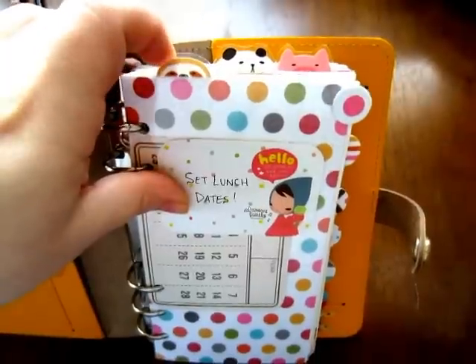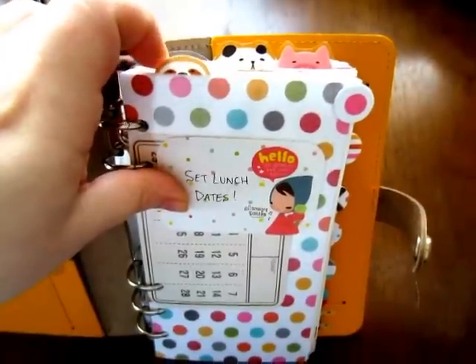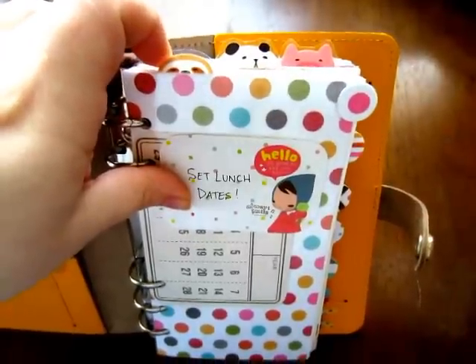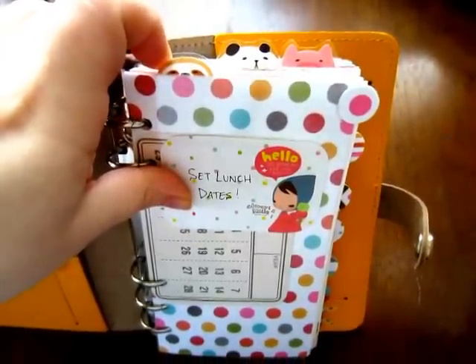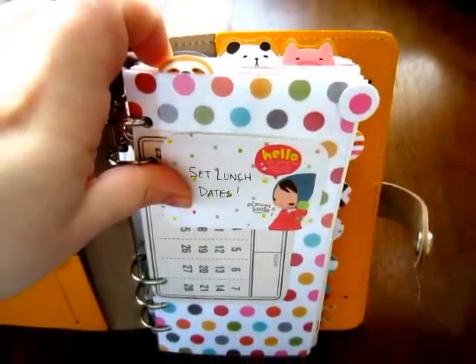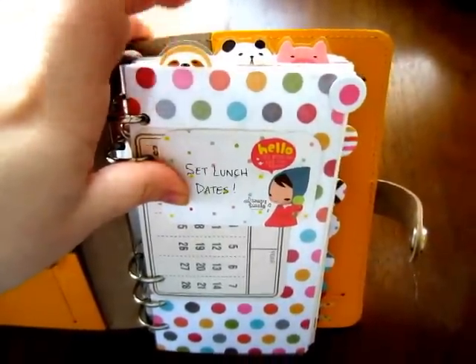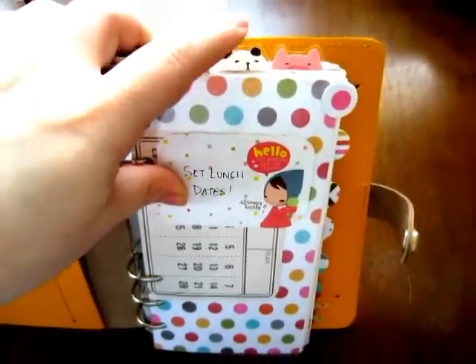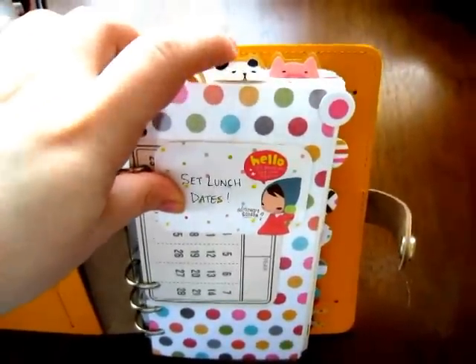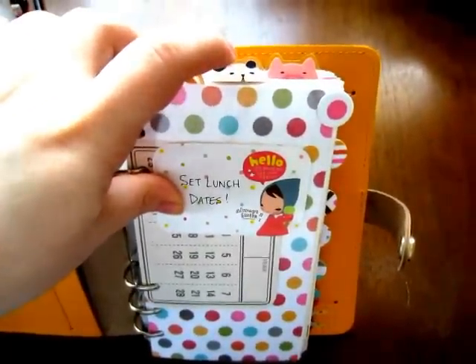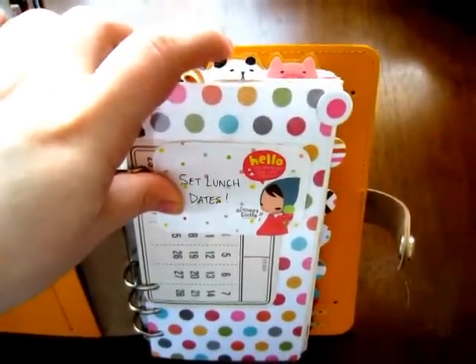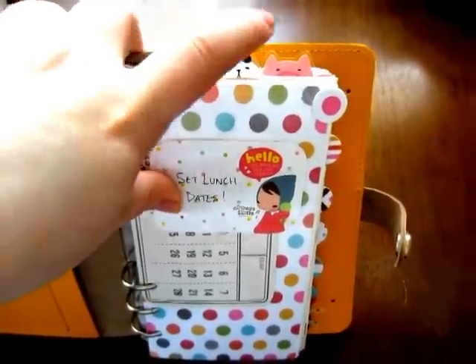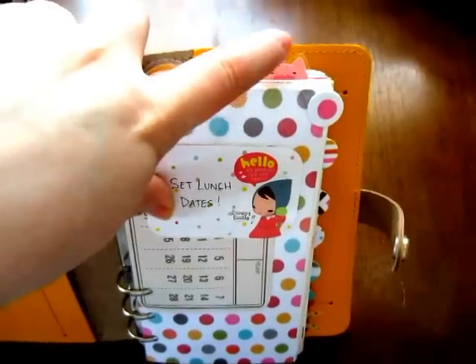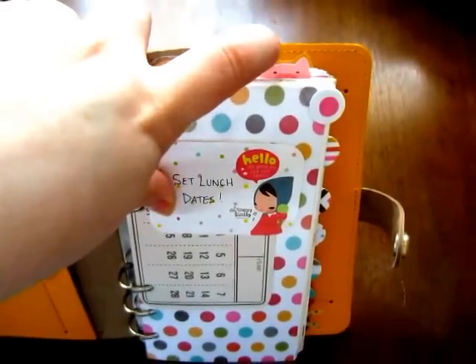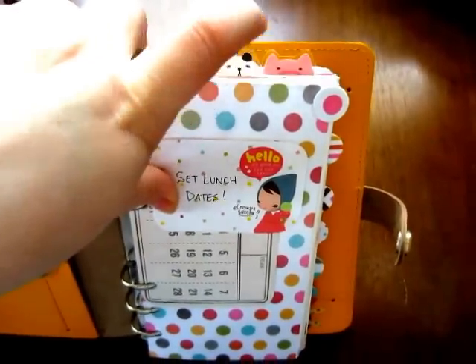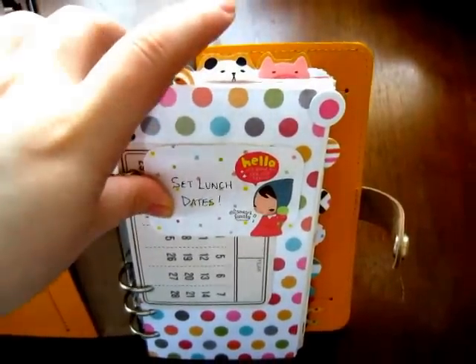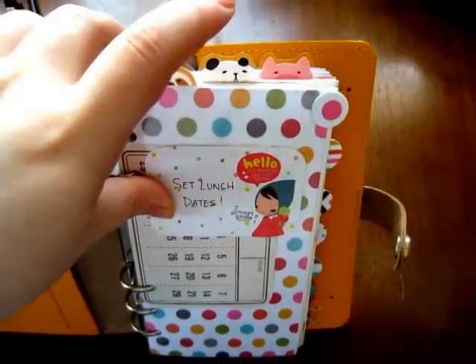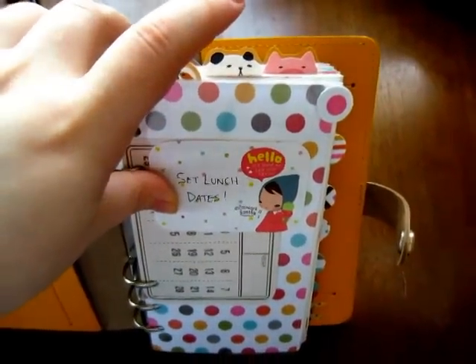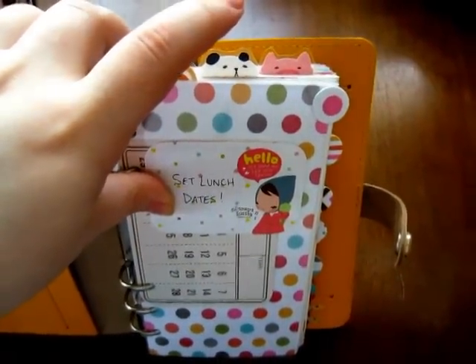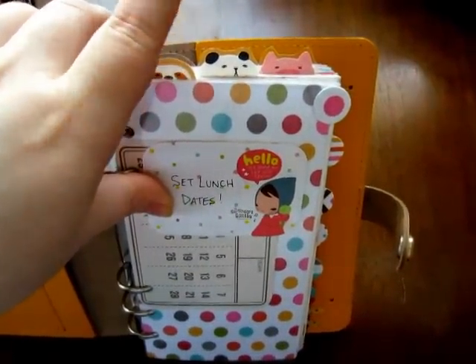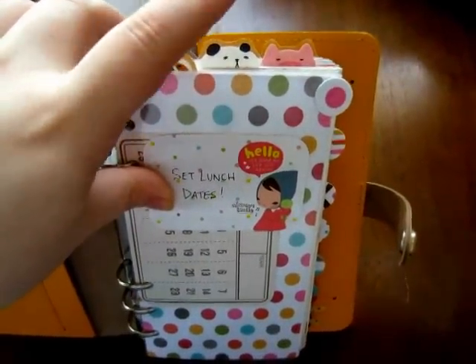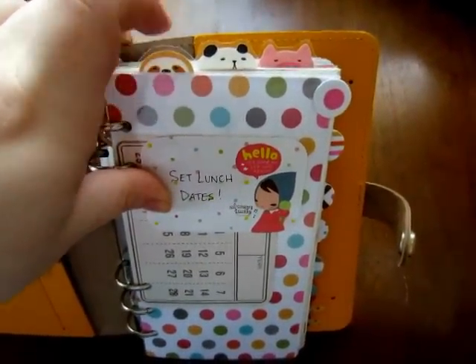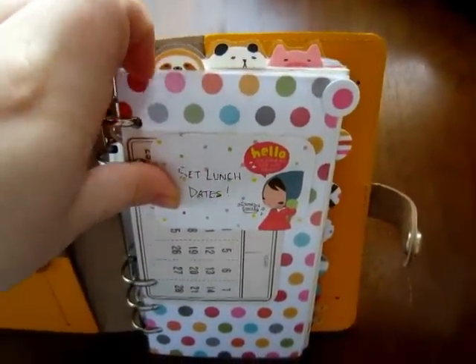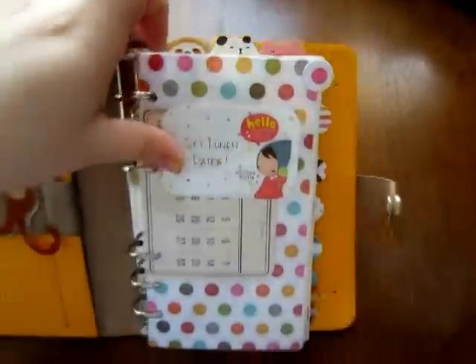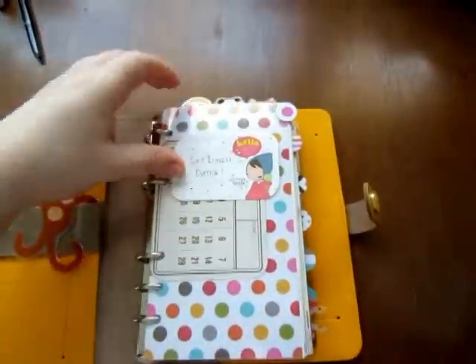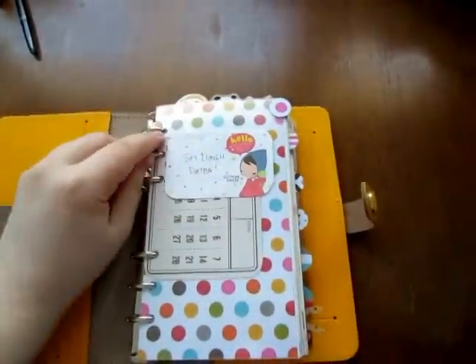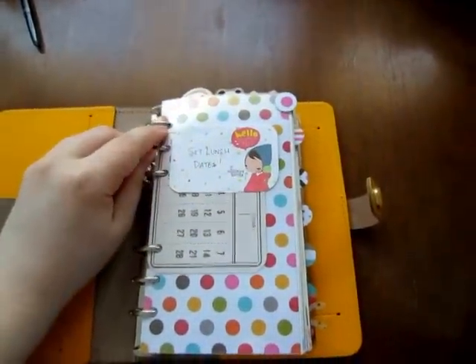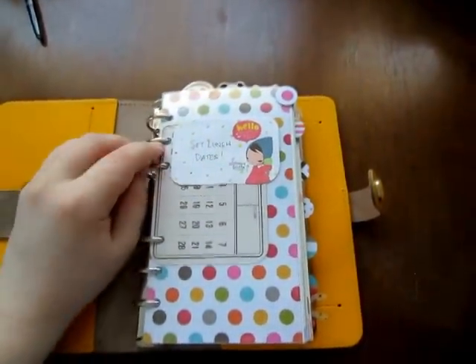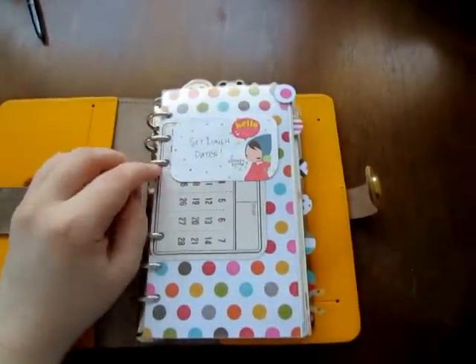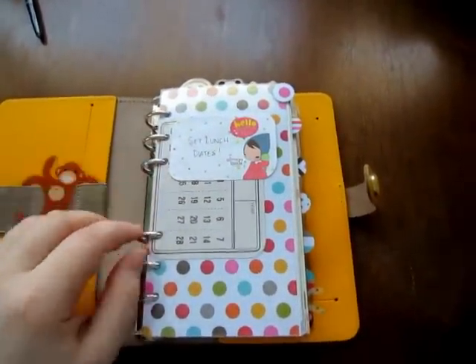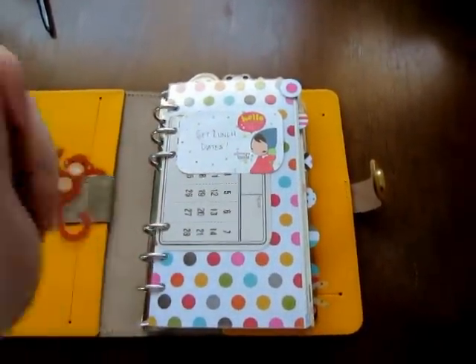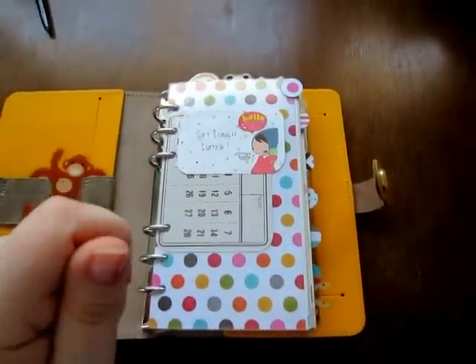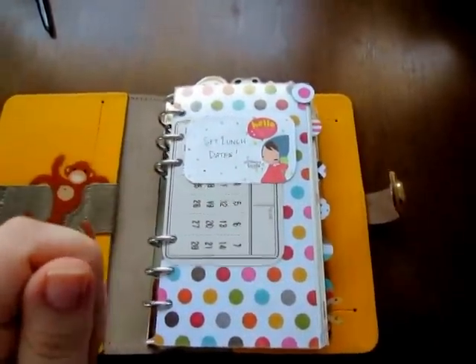The sloth takes me to my current month, the panda takes me to my current week, and the pig takes me to where I am in my lists and notes. All of them have a hole slit so that they can easily be moved.